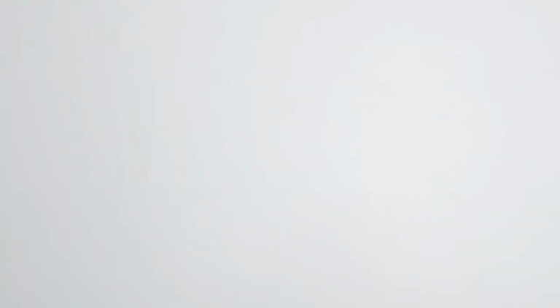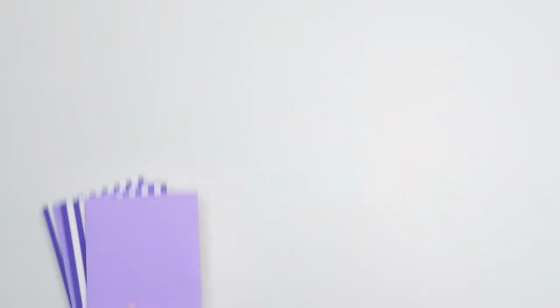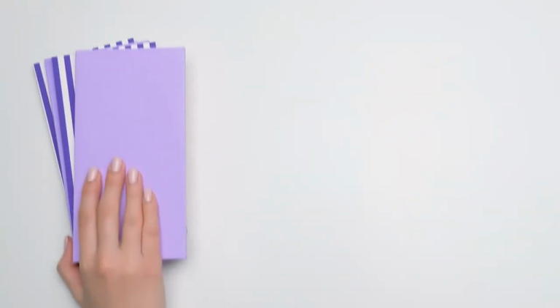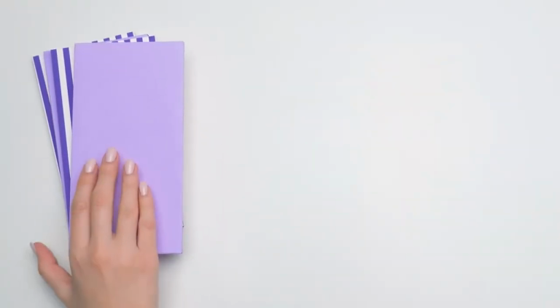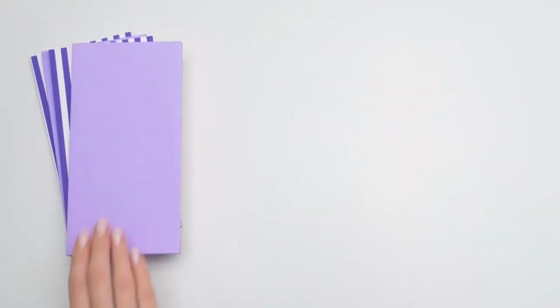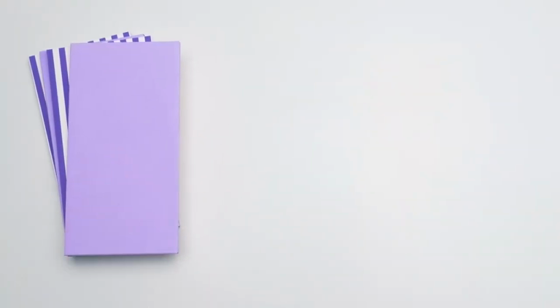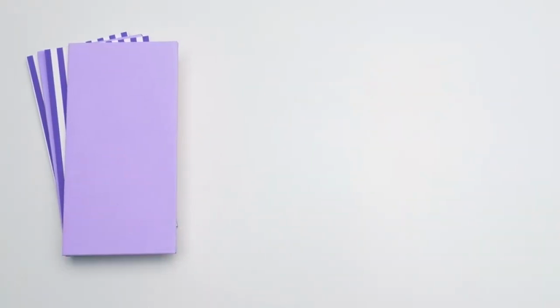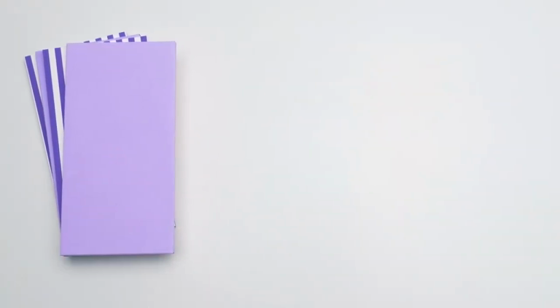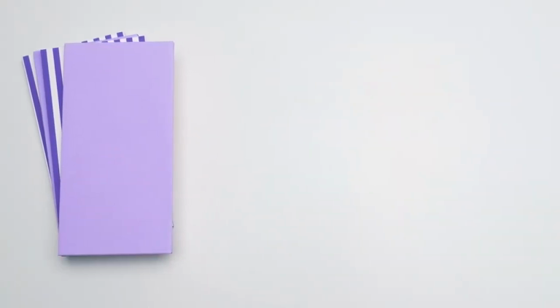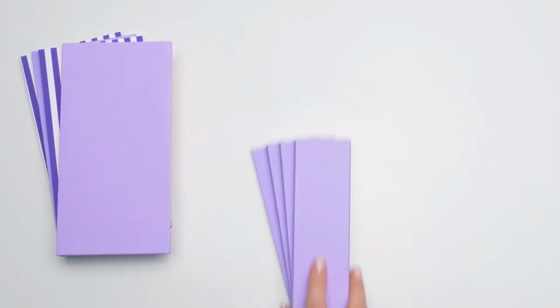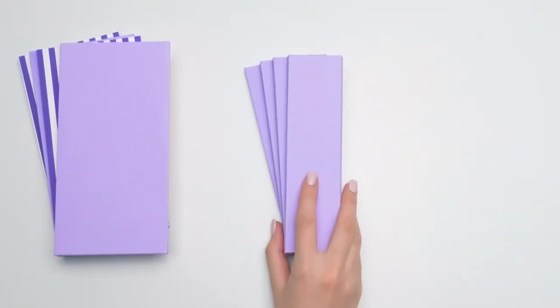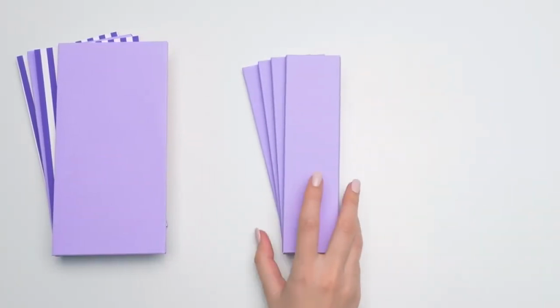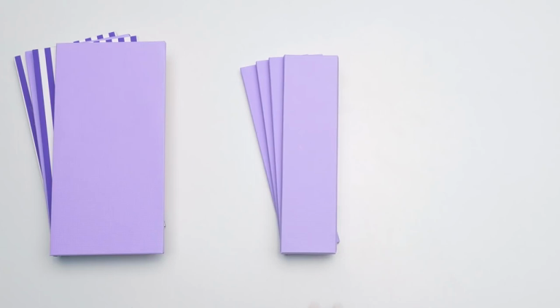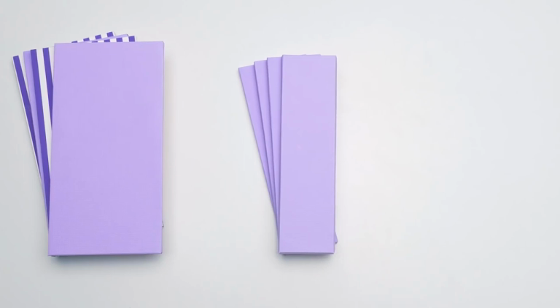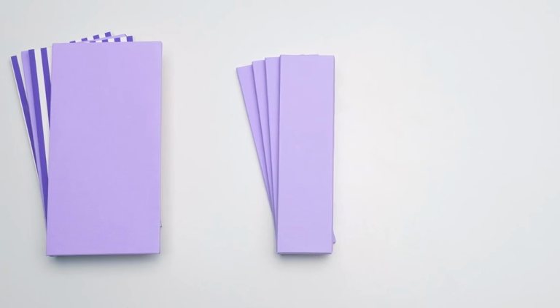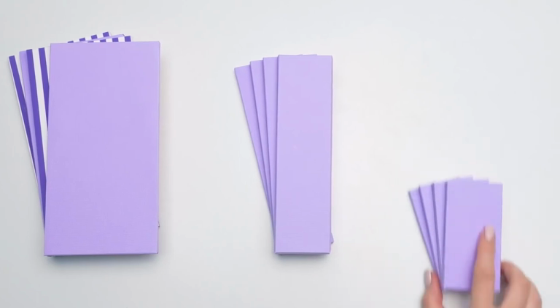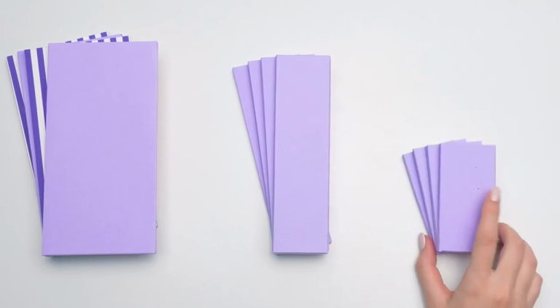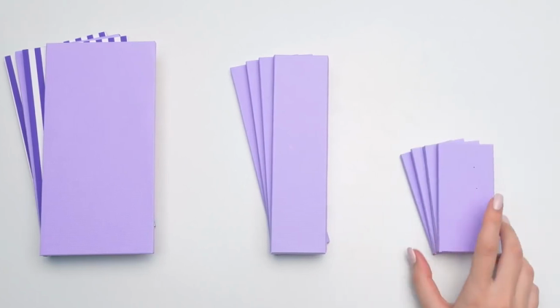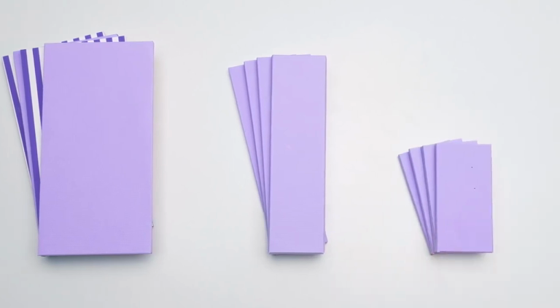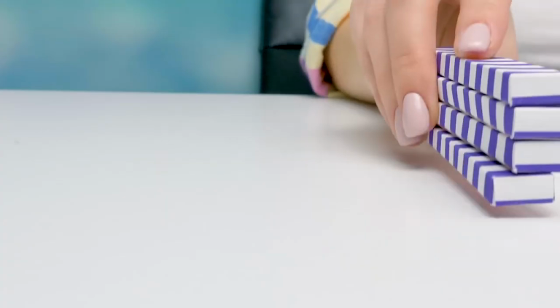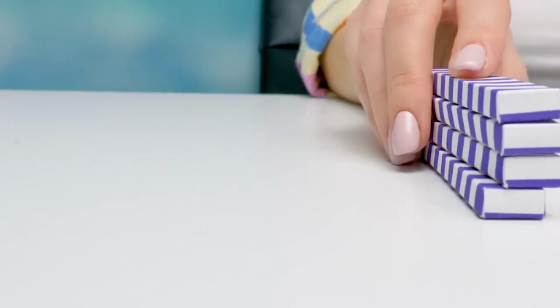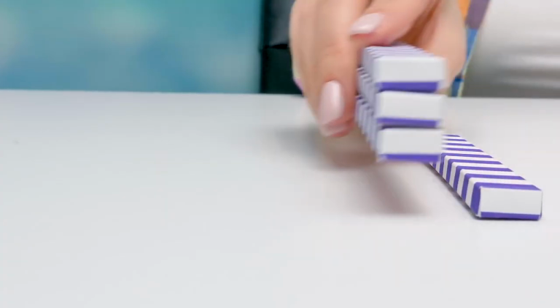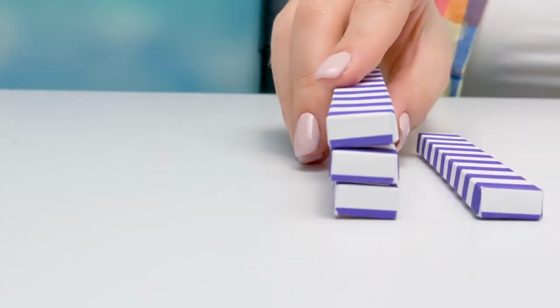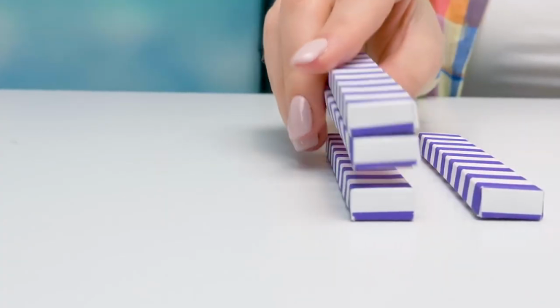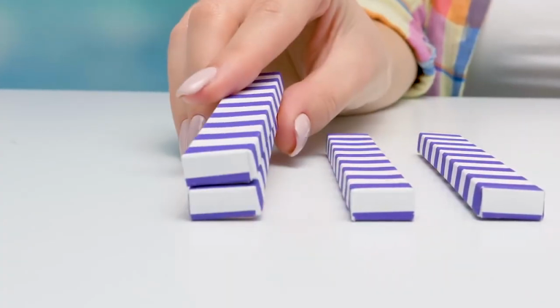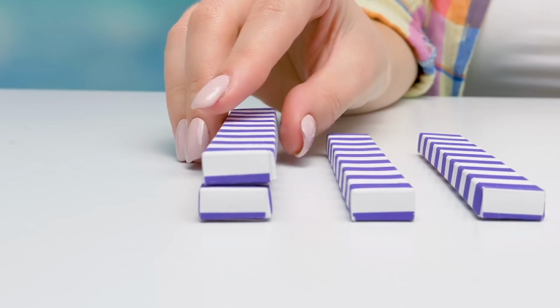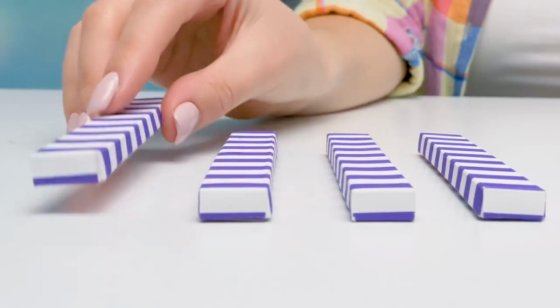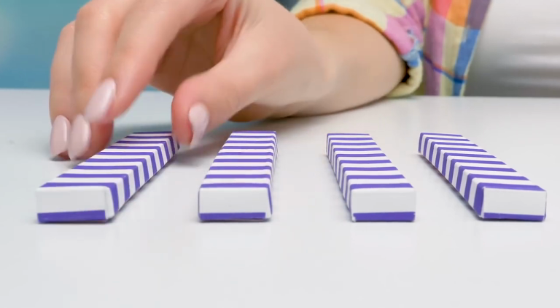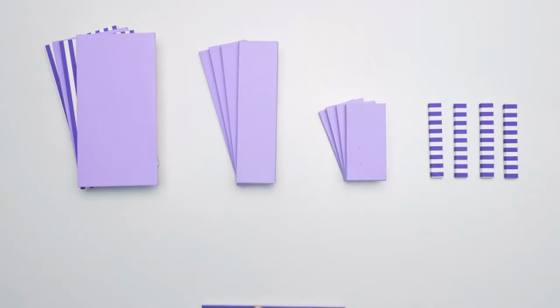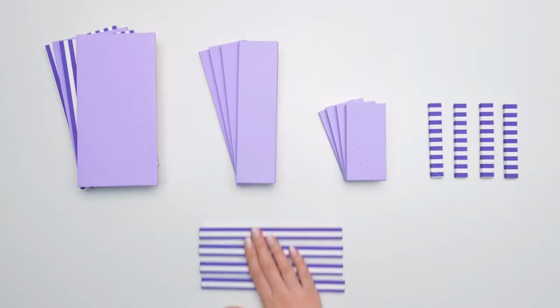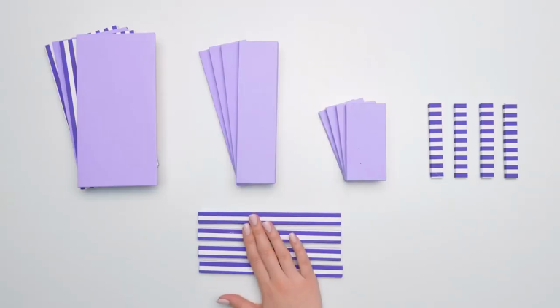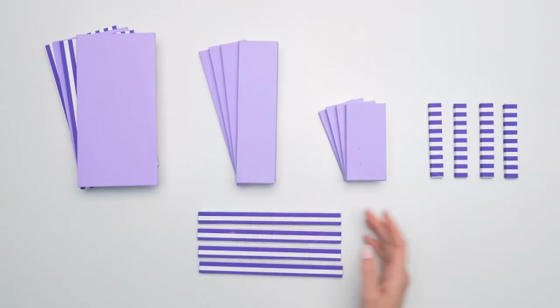So now we need four large rectangular pieces like these, four pieces like this, four smaller pieces, four more pieces like these, and finally these strips.